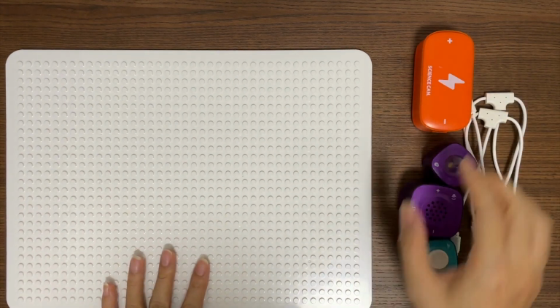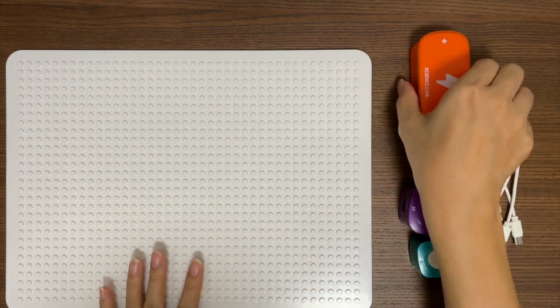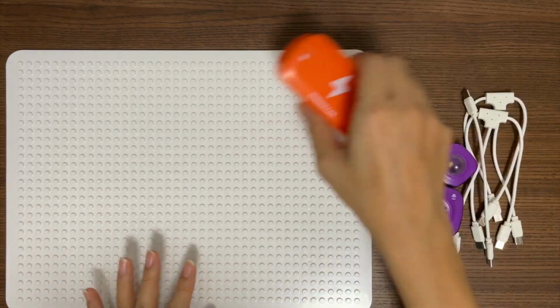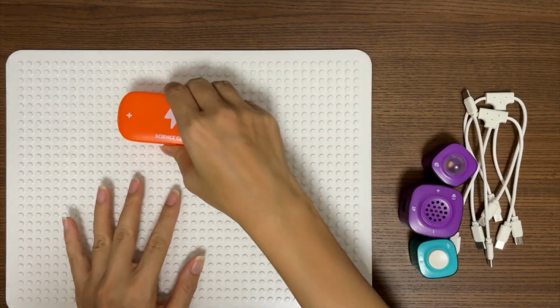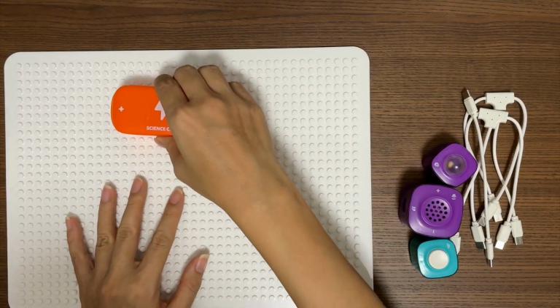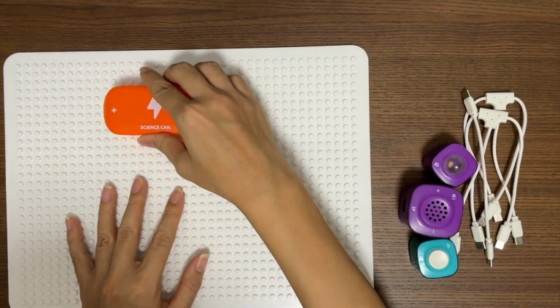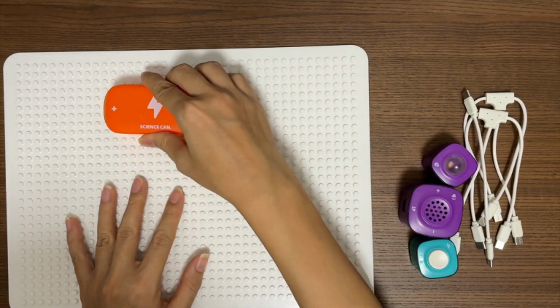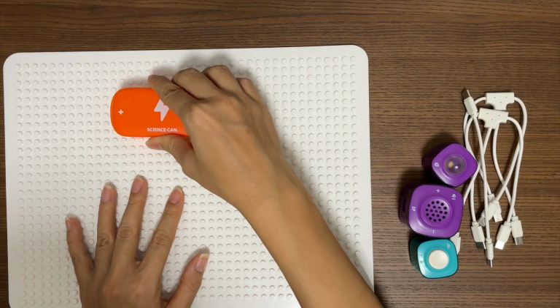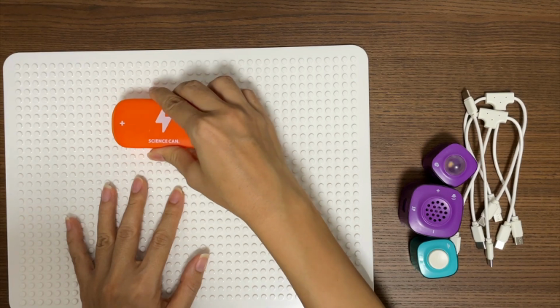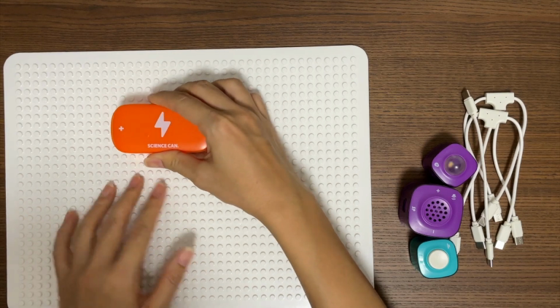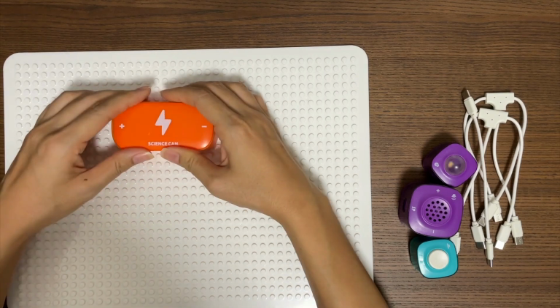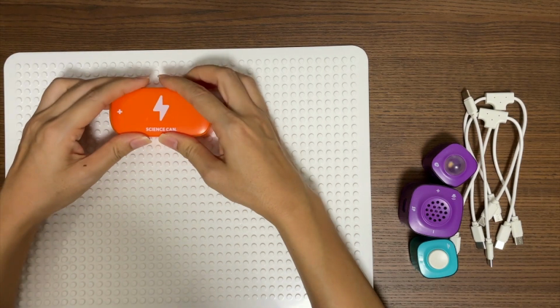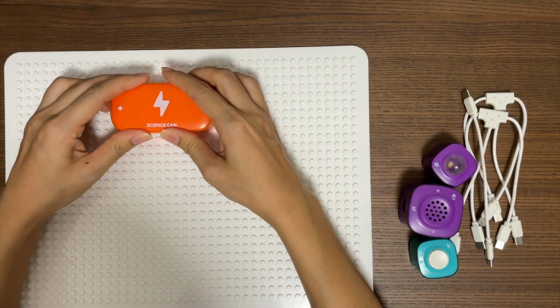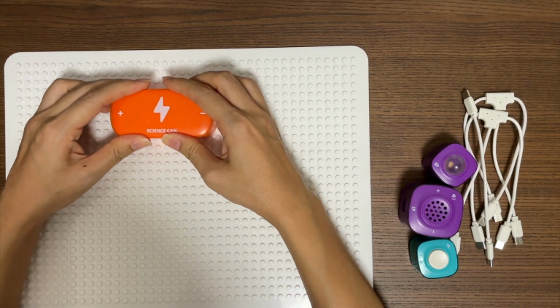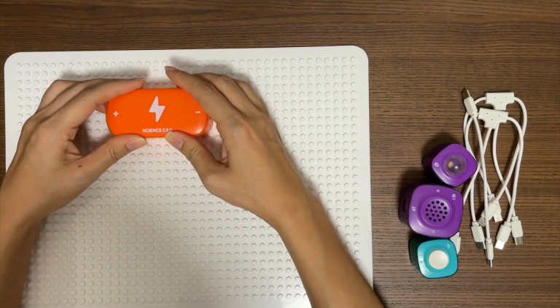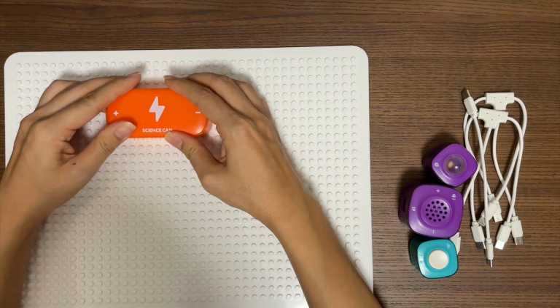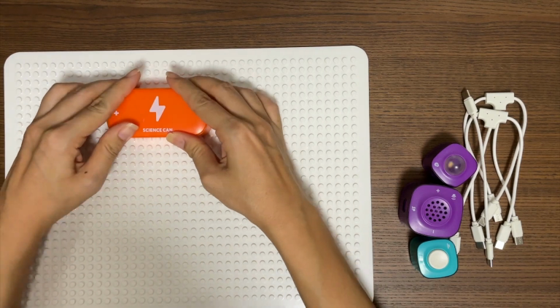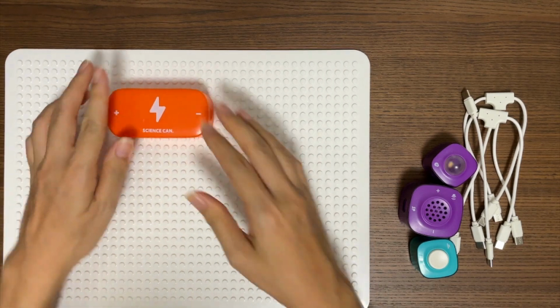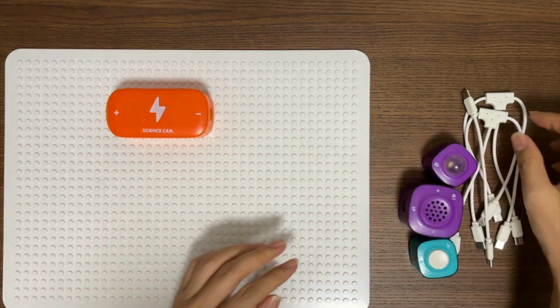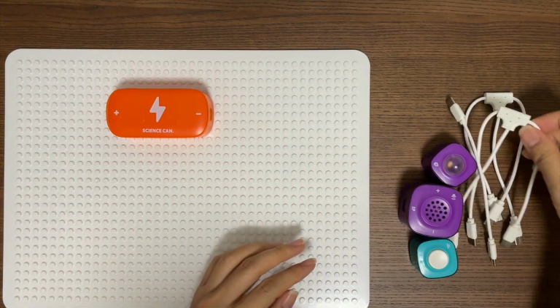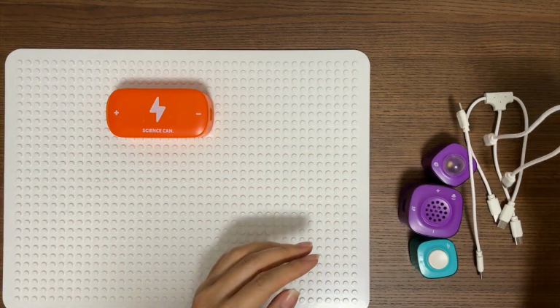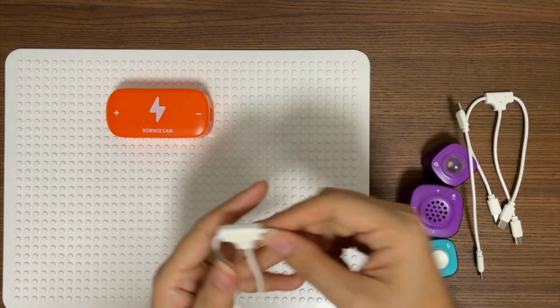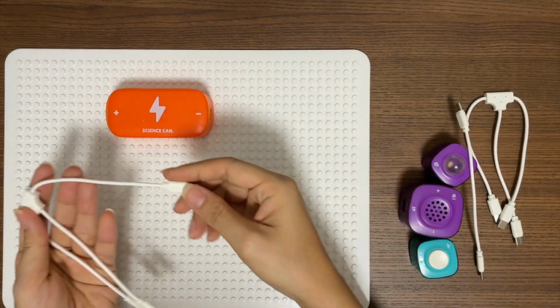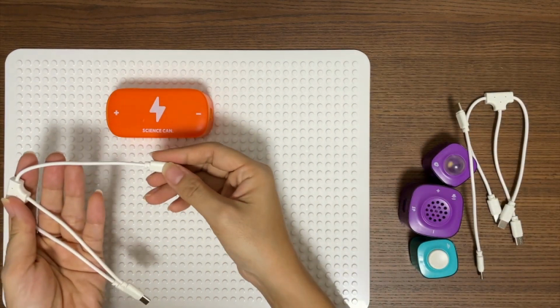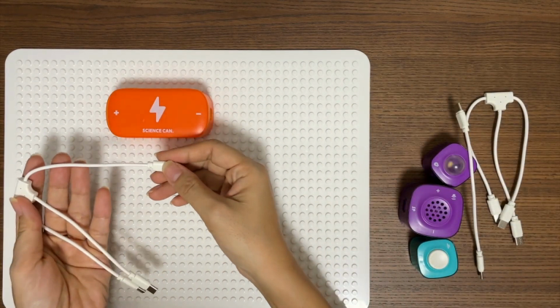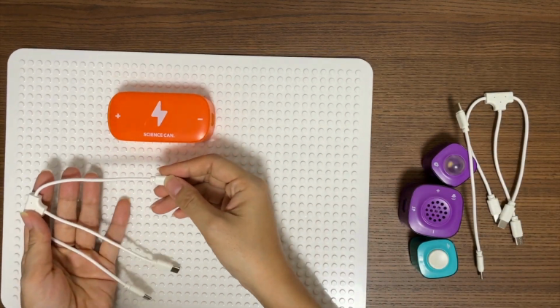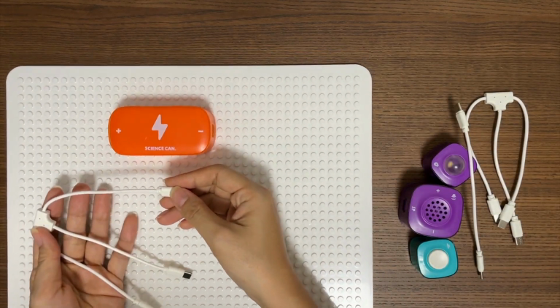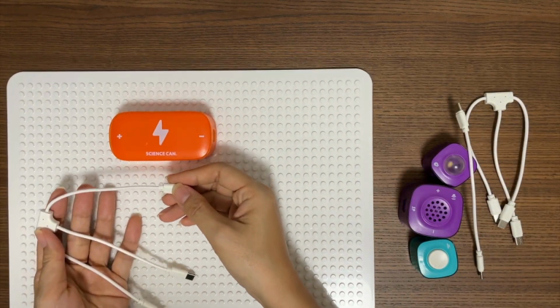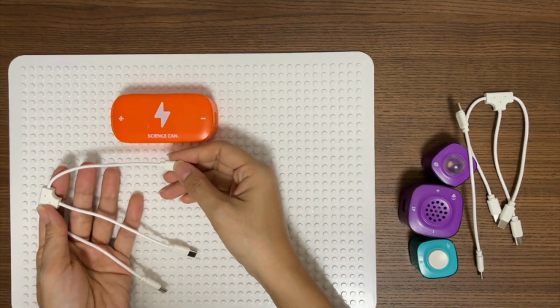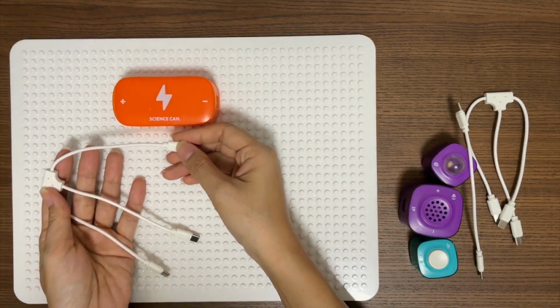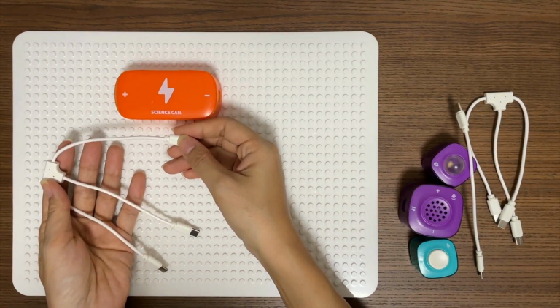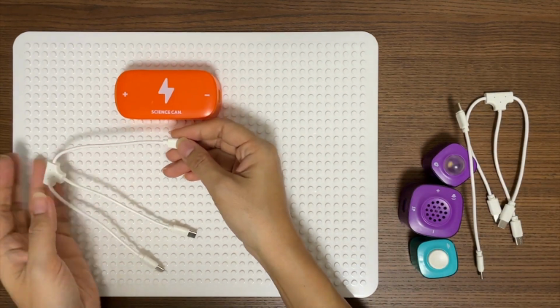First, let's put the power module on the board. Connect the power module to the light and the horn.